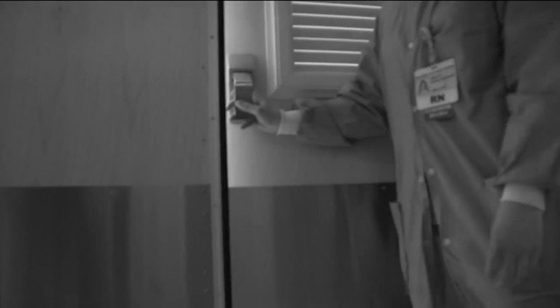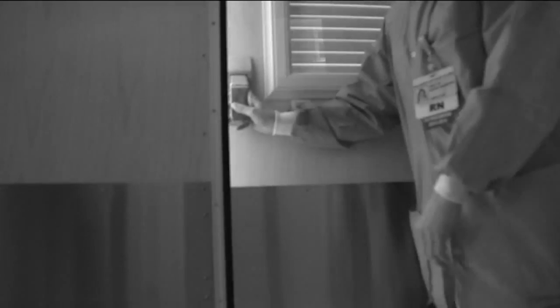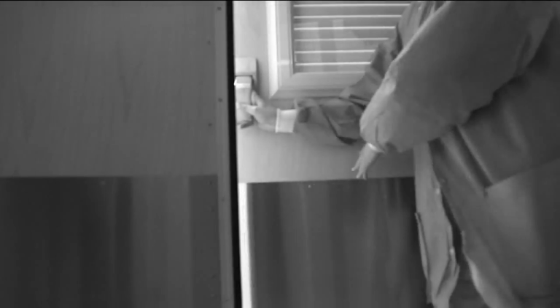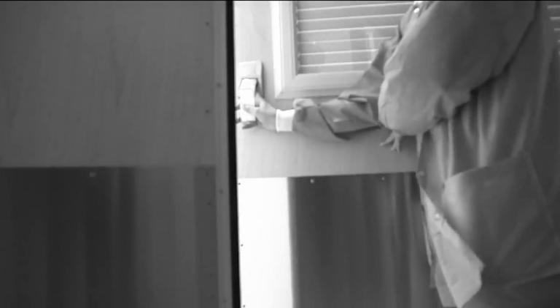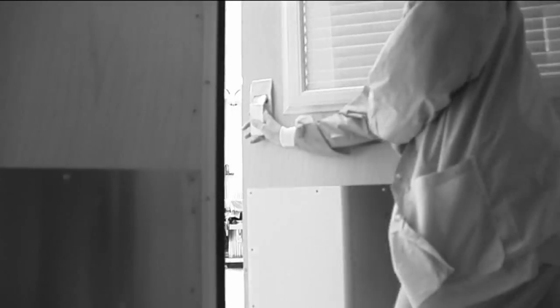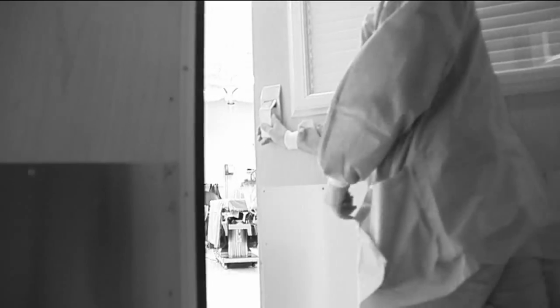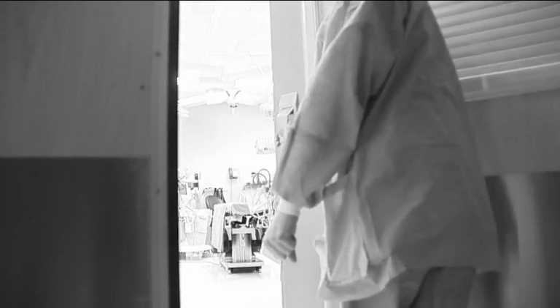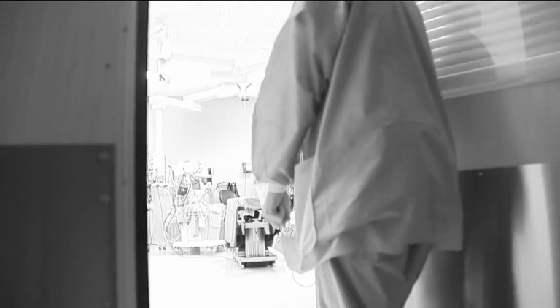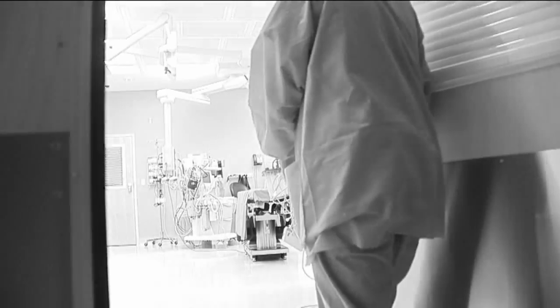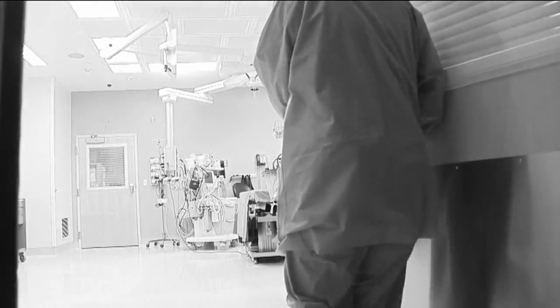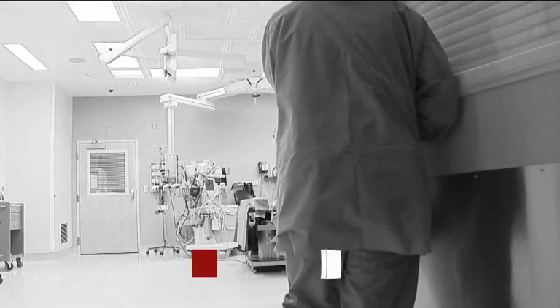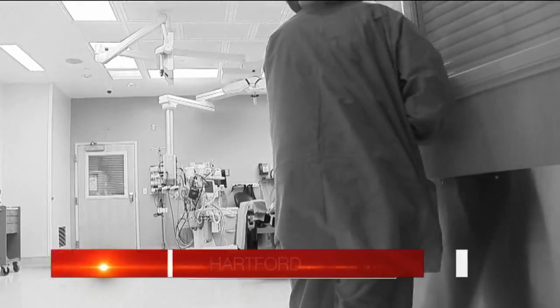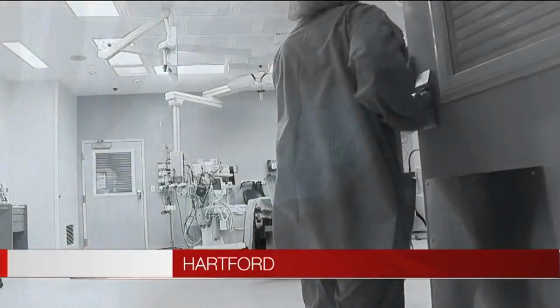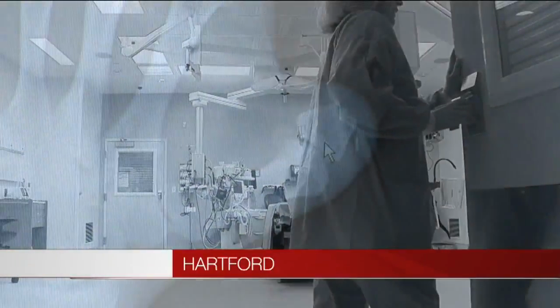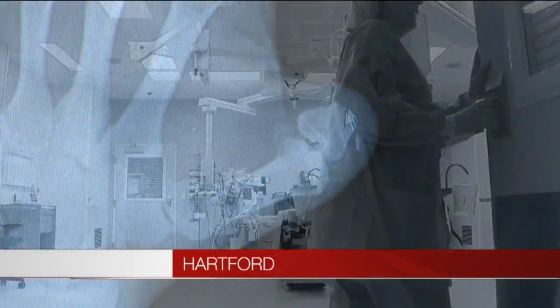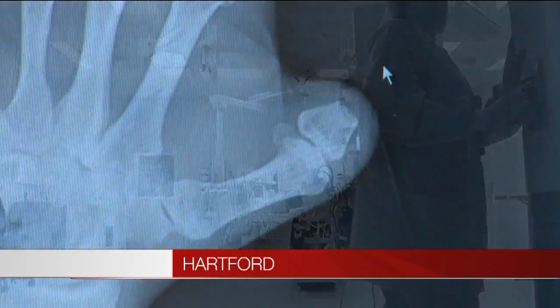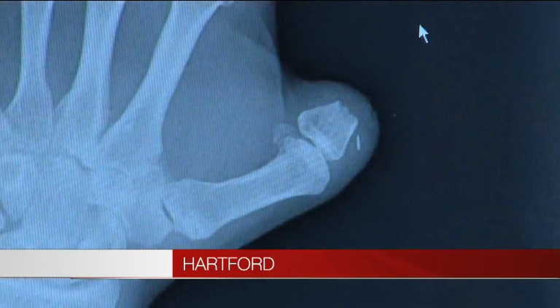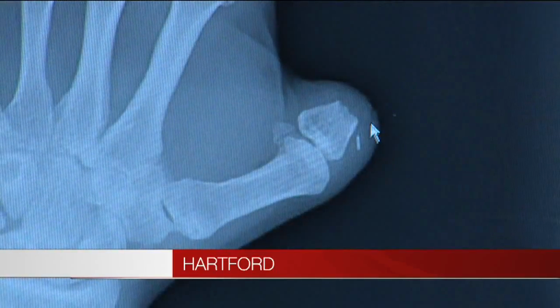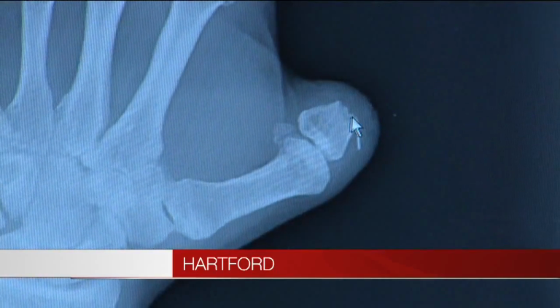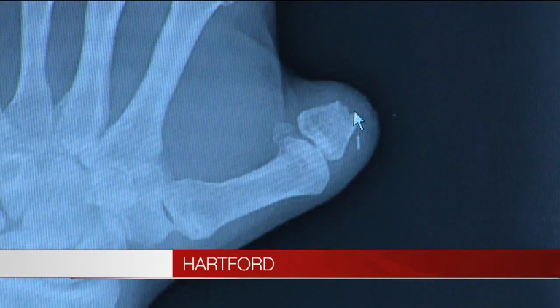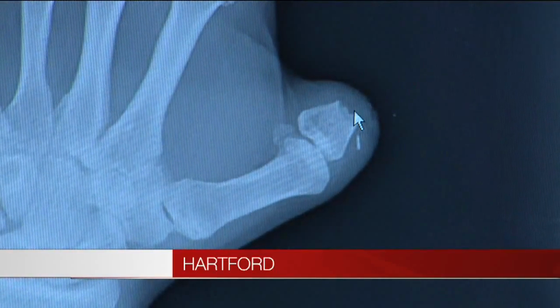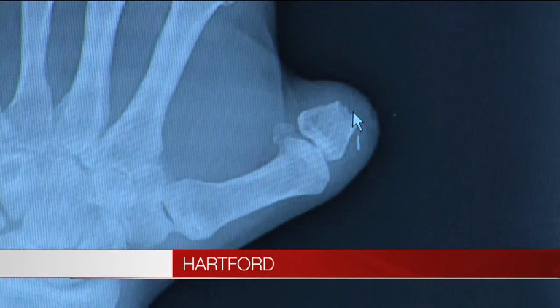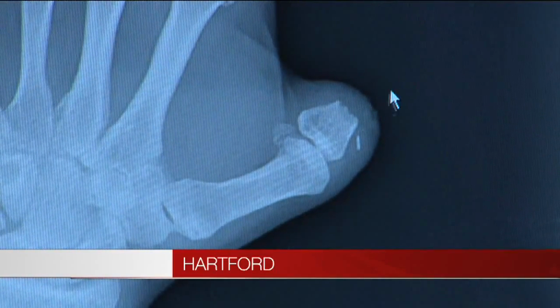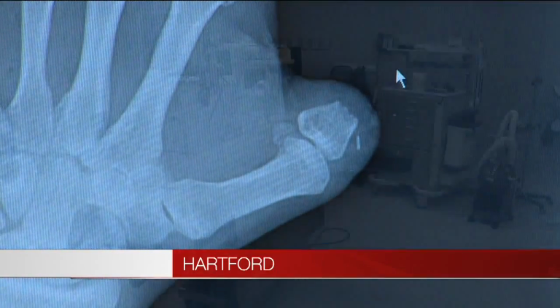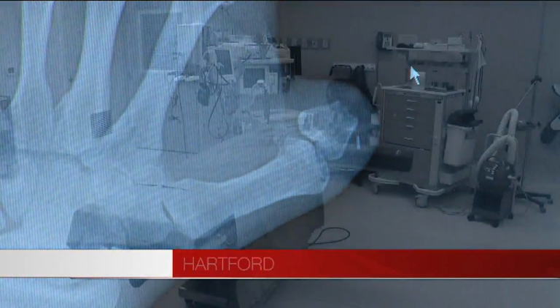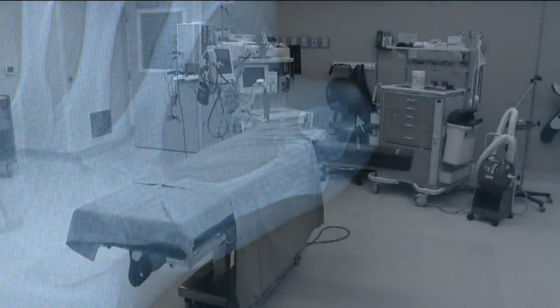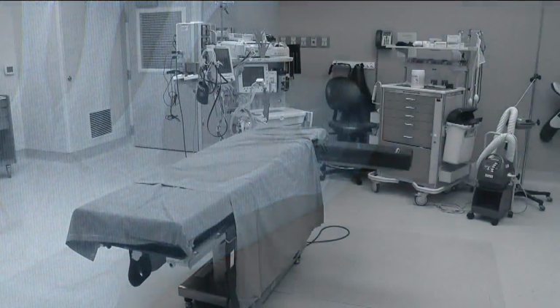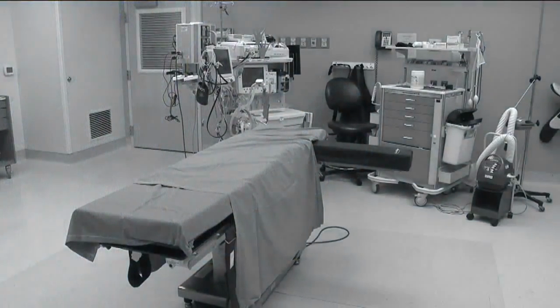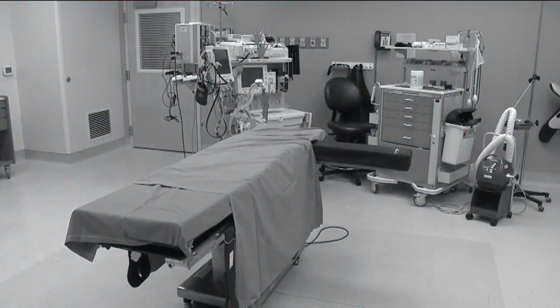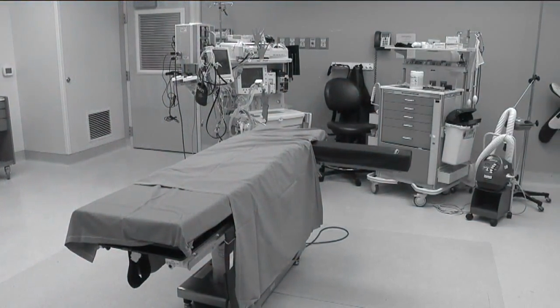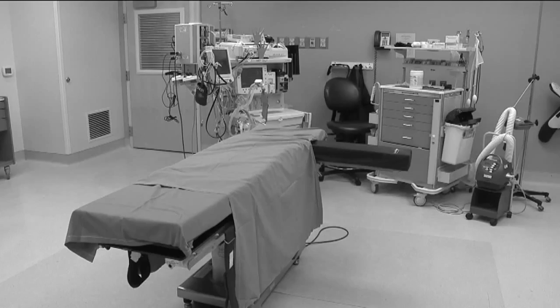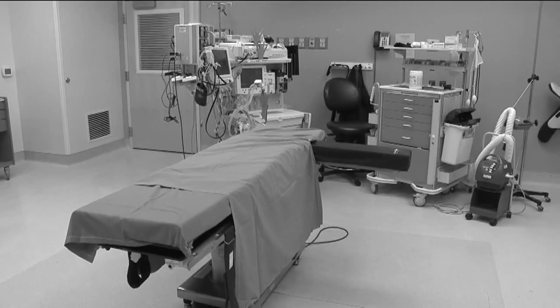Six months ago, doctors at St. Francis Hospital and Medical Center replaced Phil Colello's left thumb with his left toe after an accident severed the hairdresser's thumb.